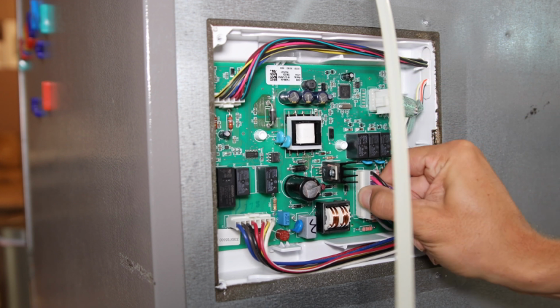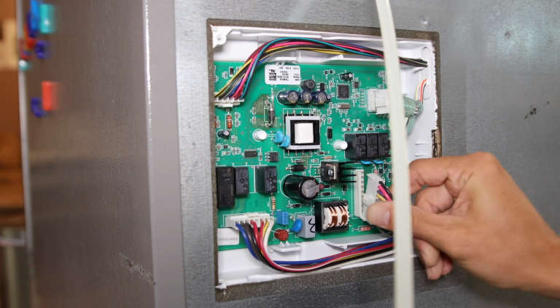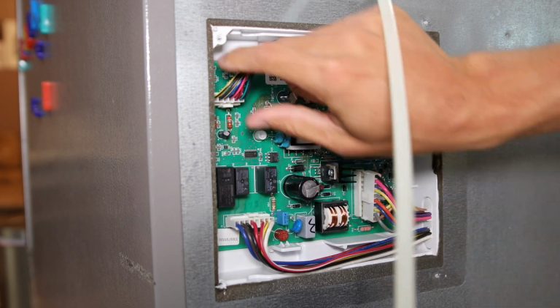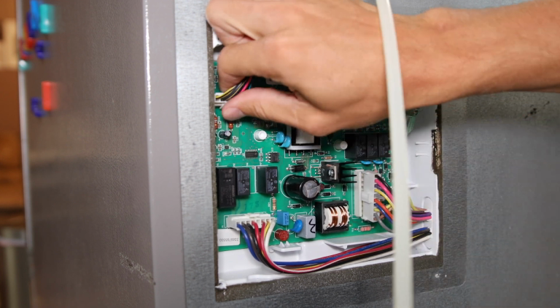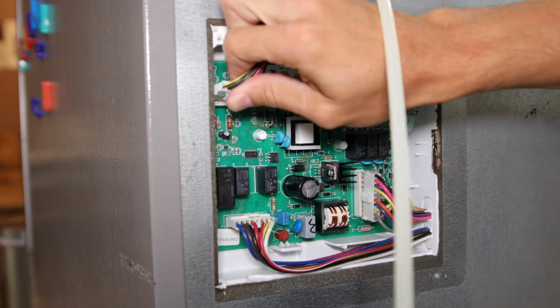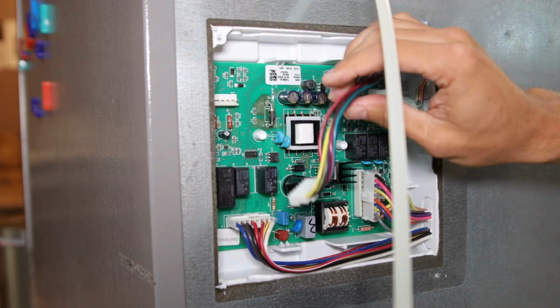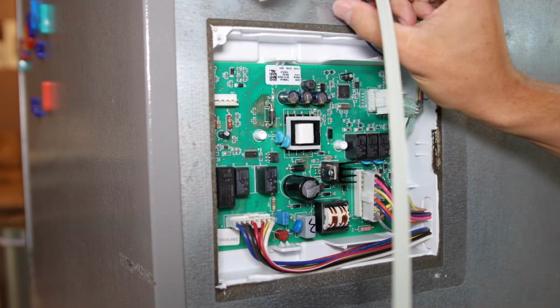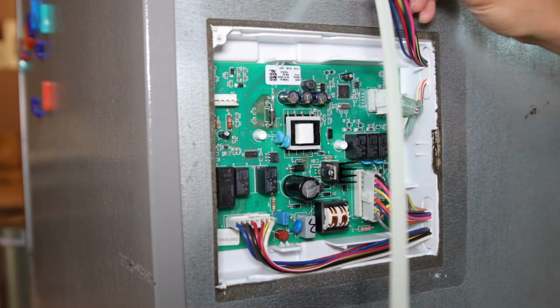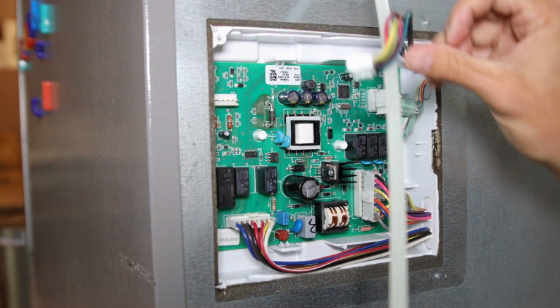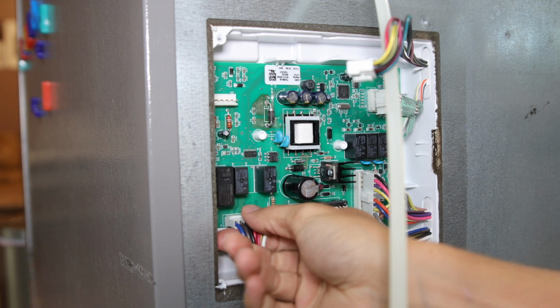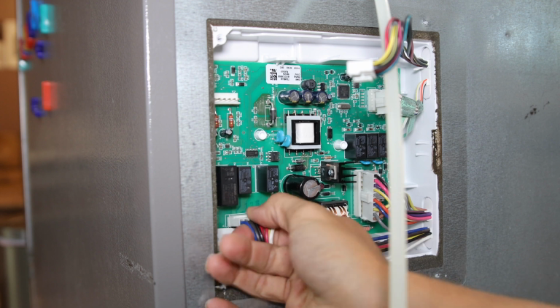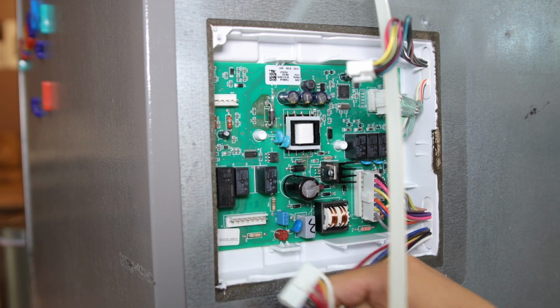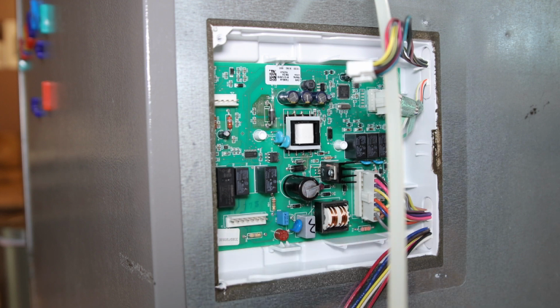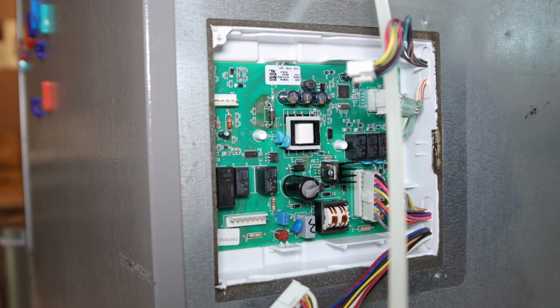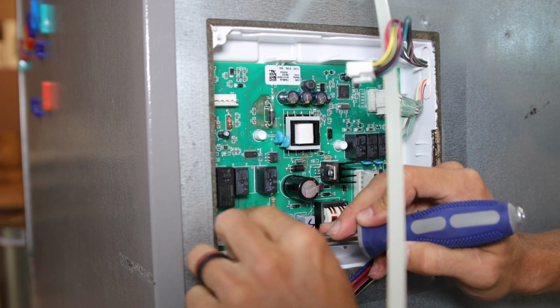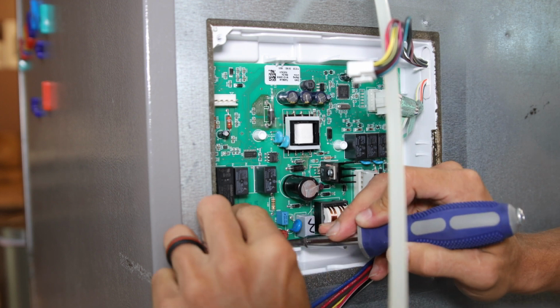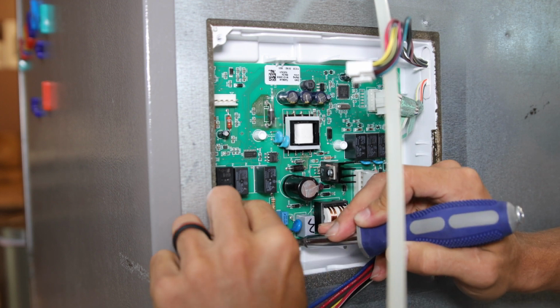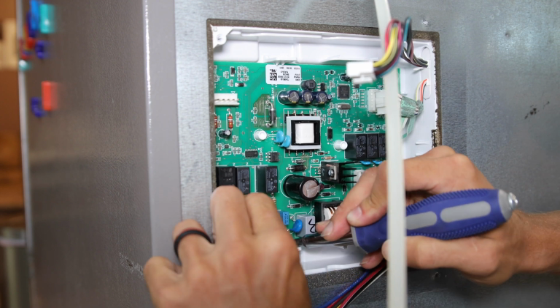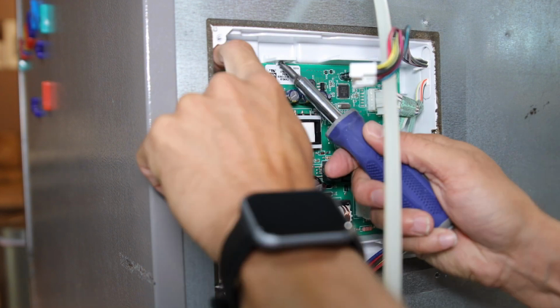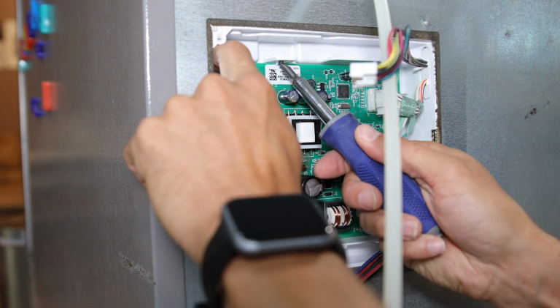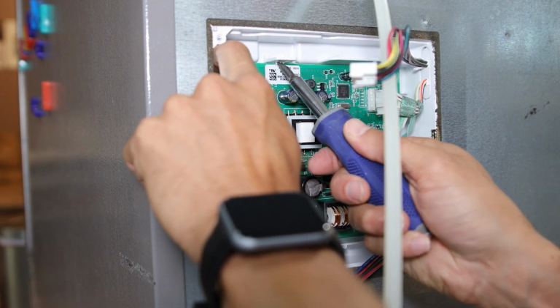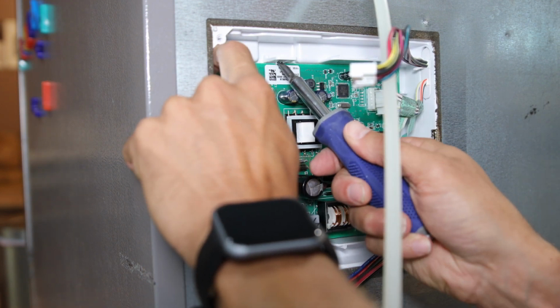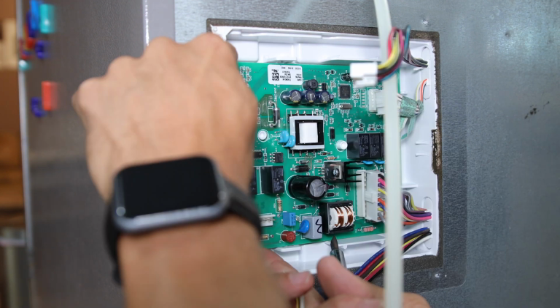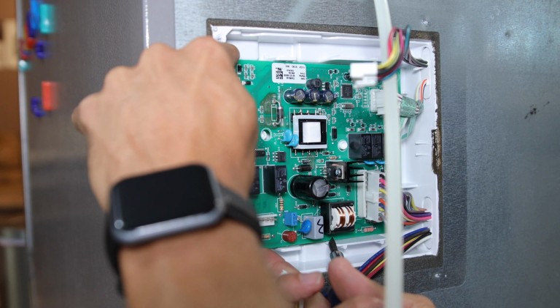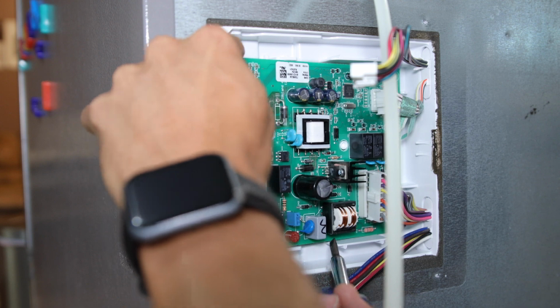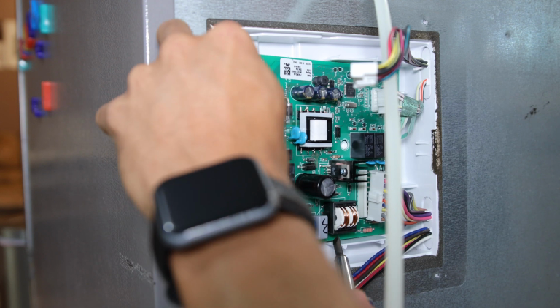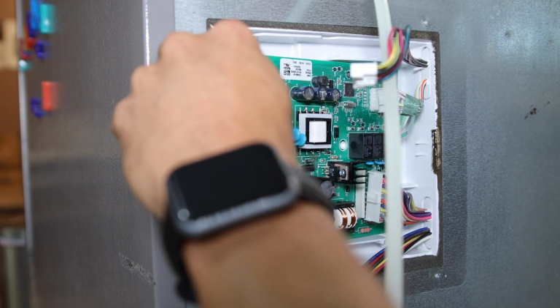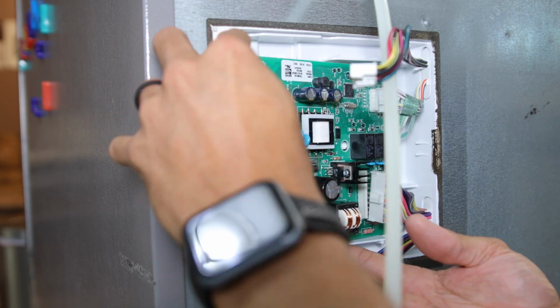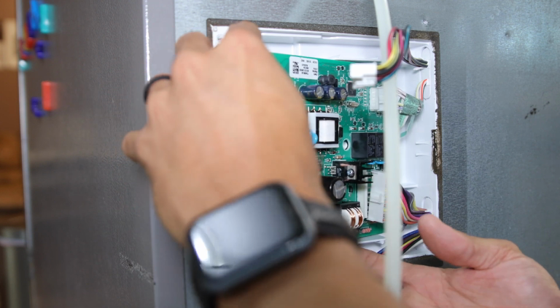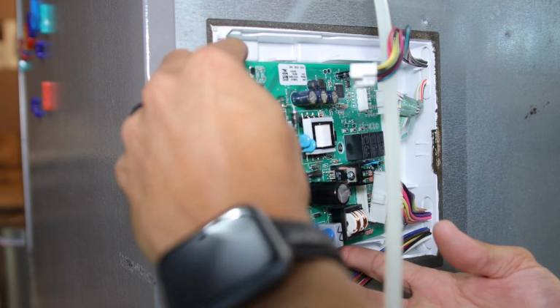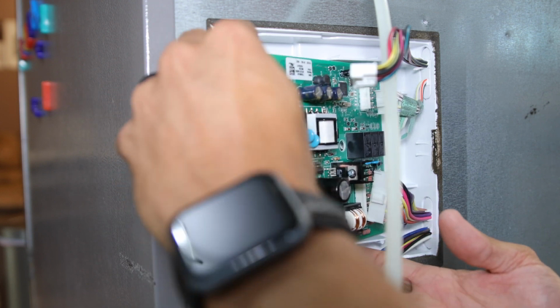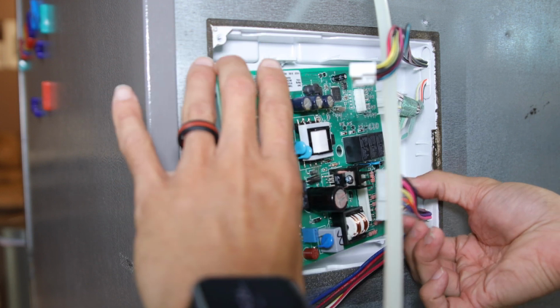Unplug all four wiring harnesses connected to the power control board. Use the flathead screwdriver to gently pry the retaining clips loose at the top and bottom, then pivot the board out to the left and slide it out of the housing.